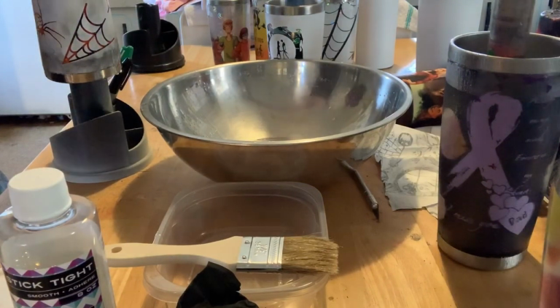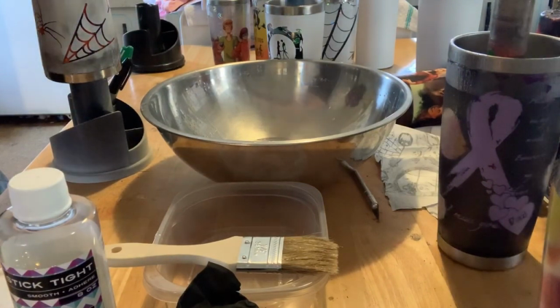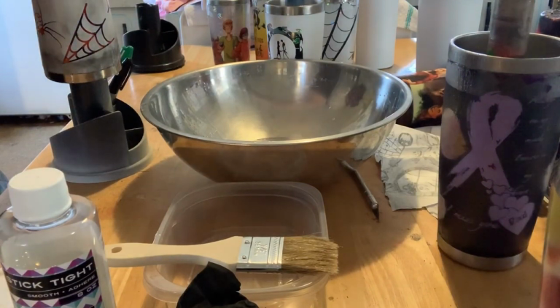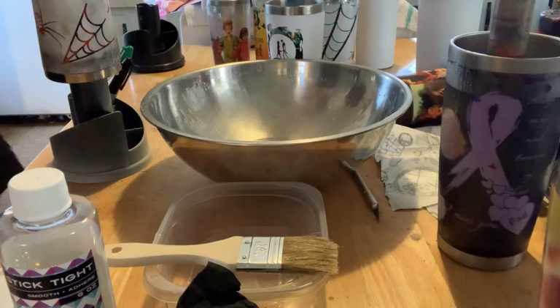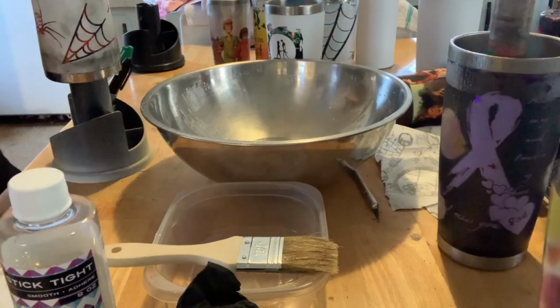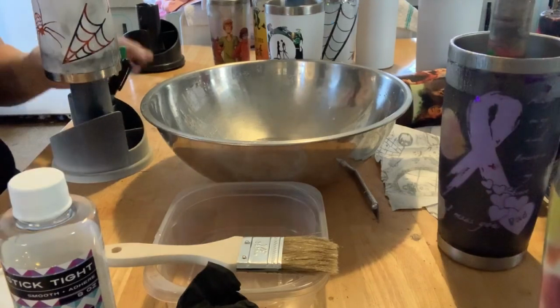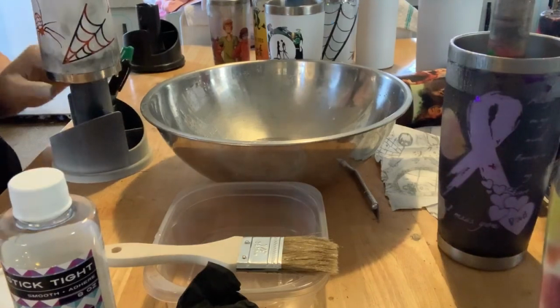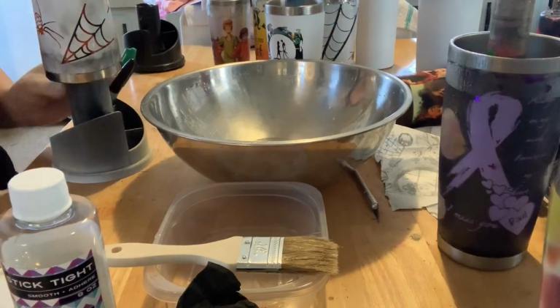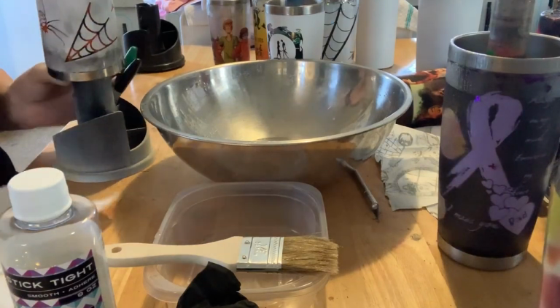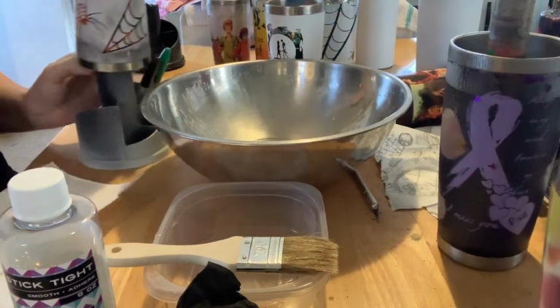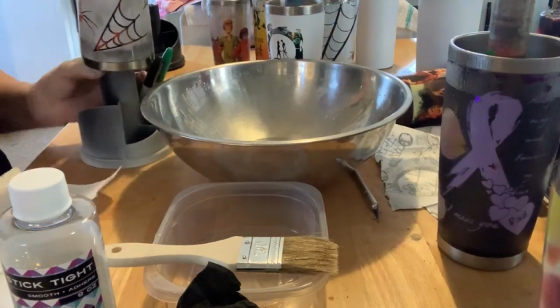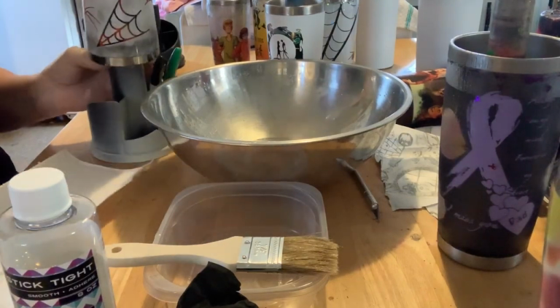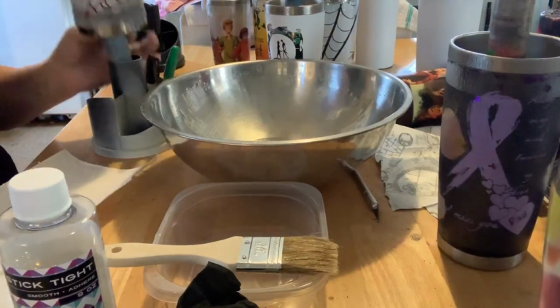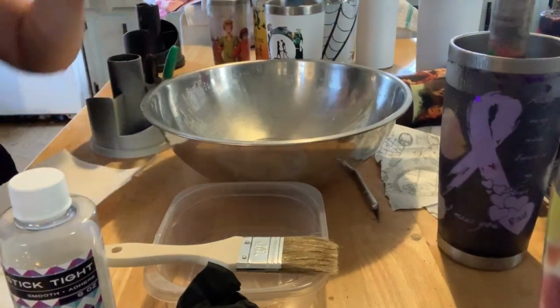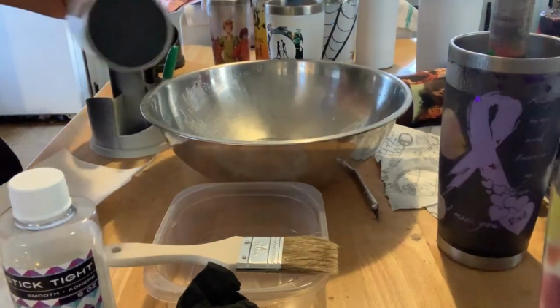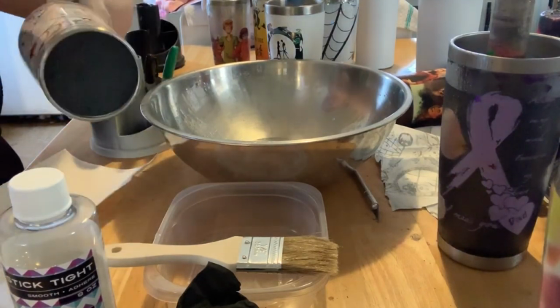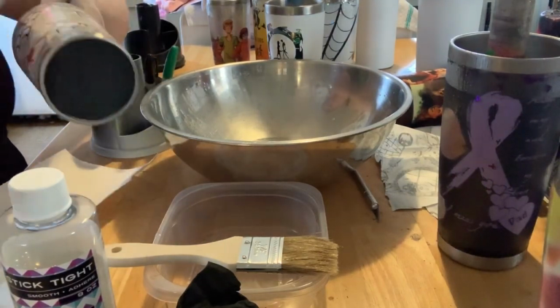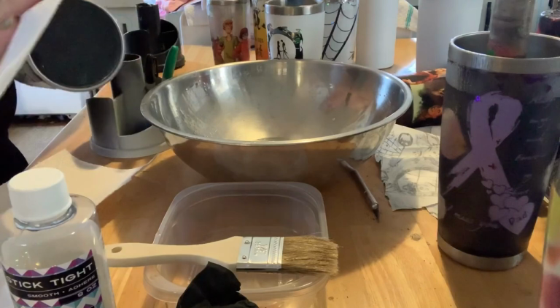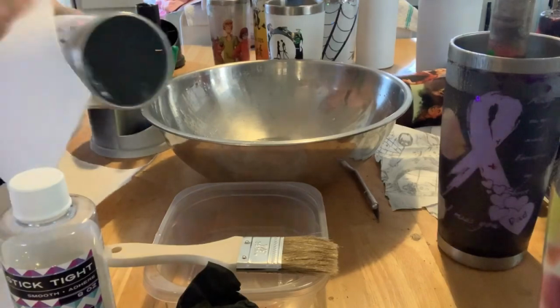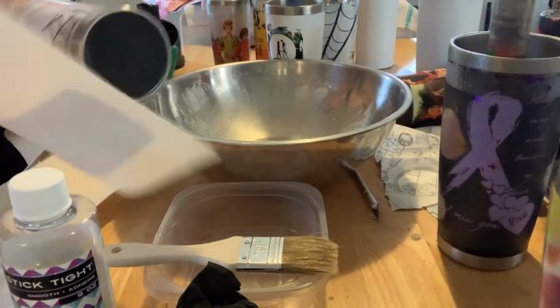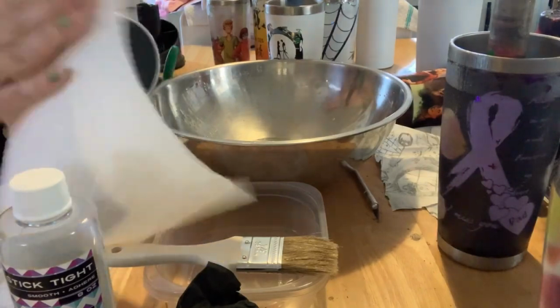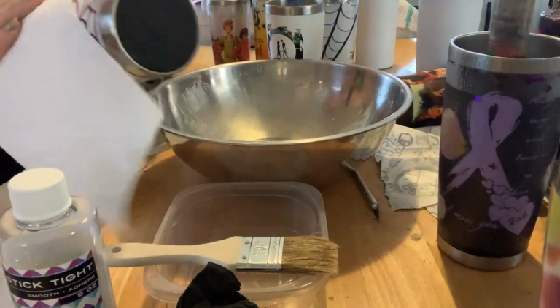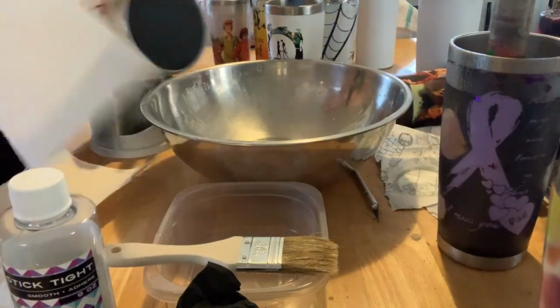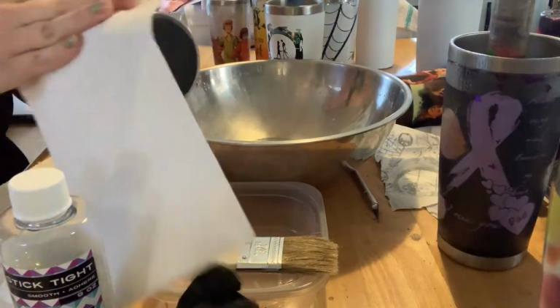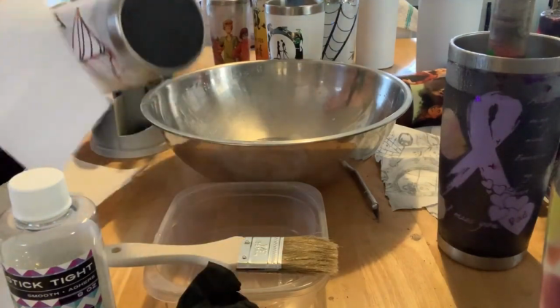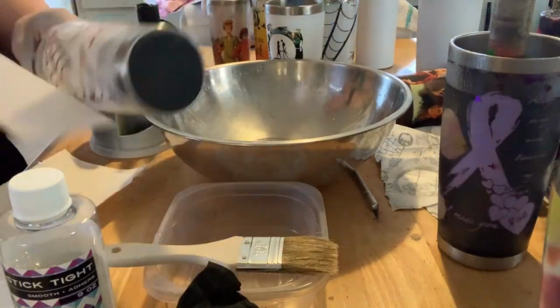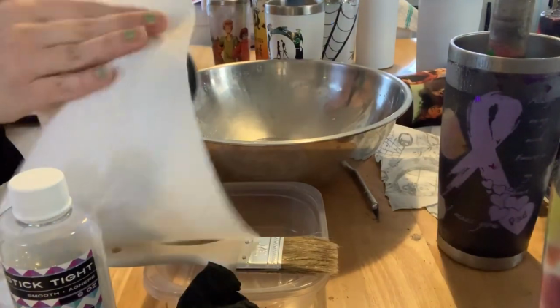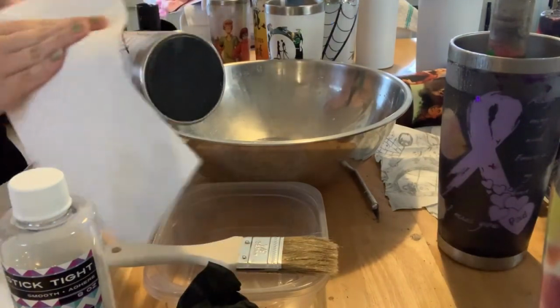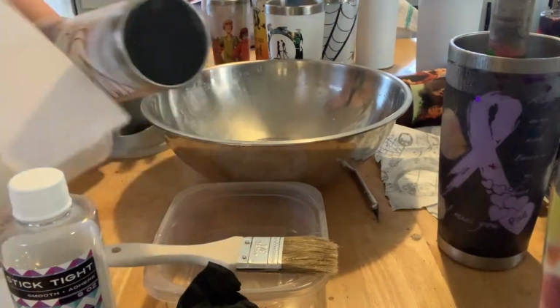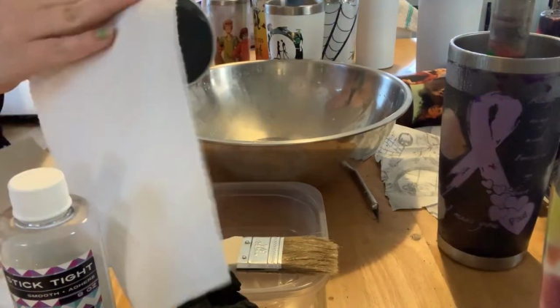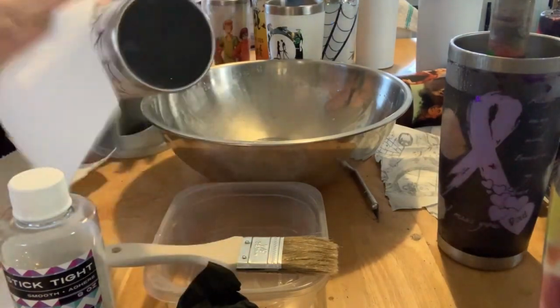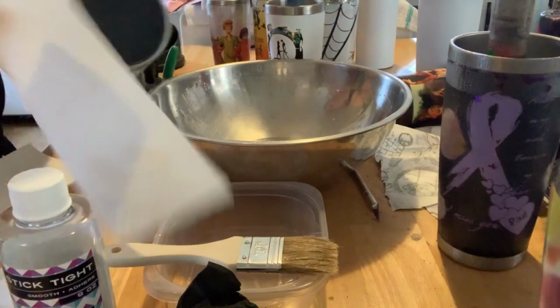At this point you're supposed to take a lint-free towel — I don't have those around here because I have children and a cat — so I used a regular Bounty paper towel. Just don't use cheap paper towels. The Bounty paper towel worked great and I just wipe it clean.